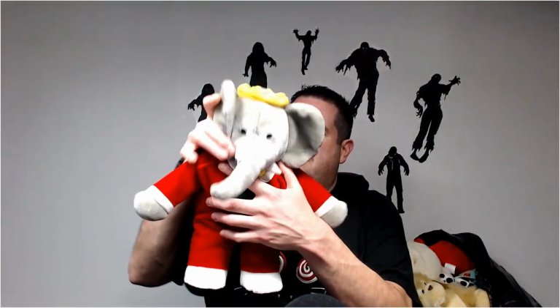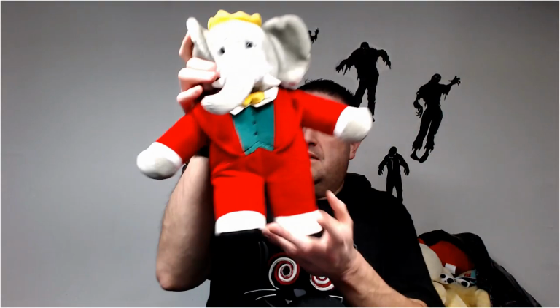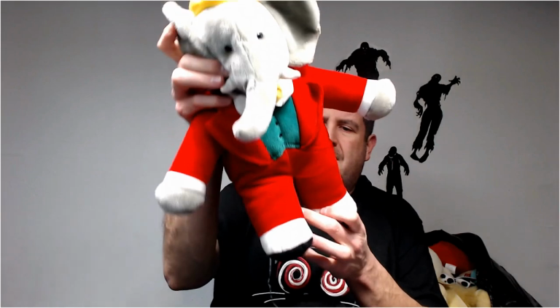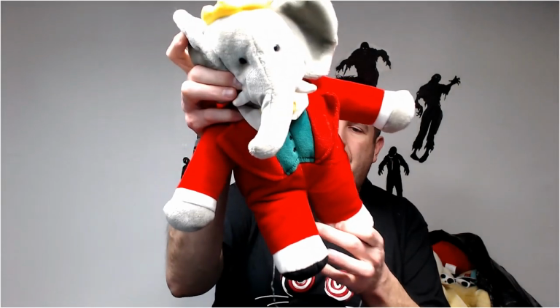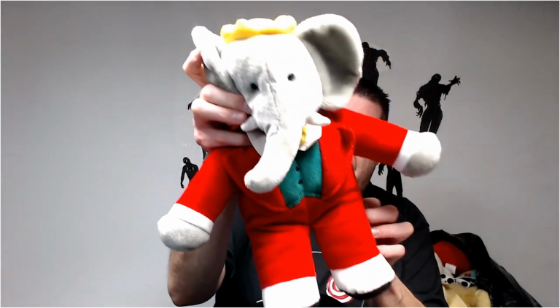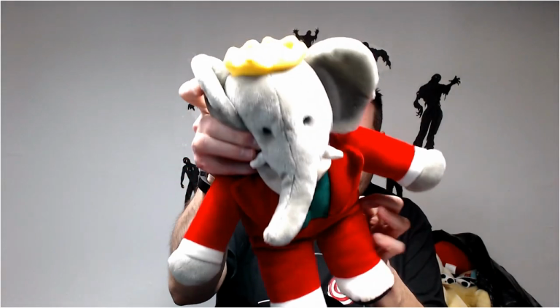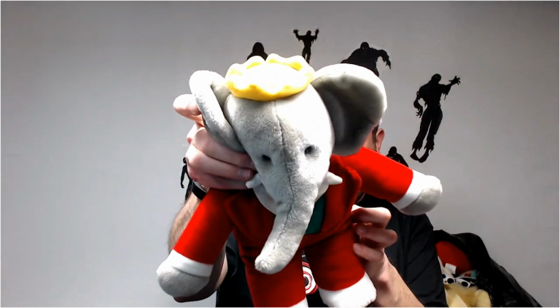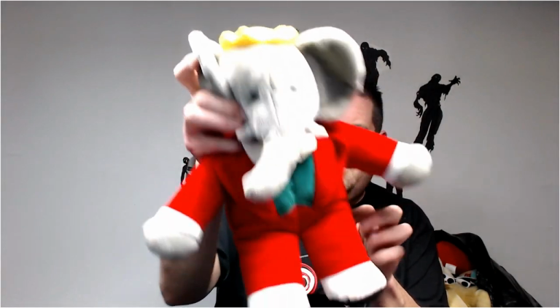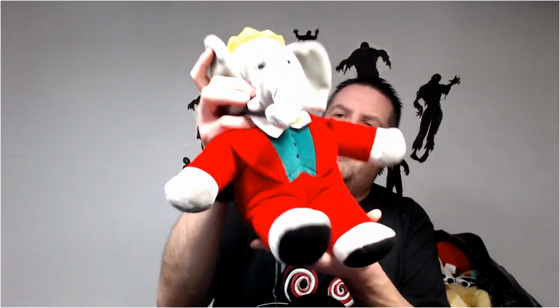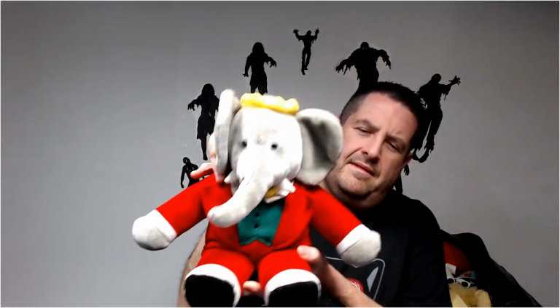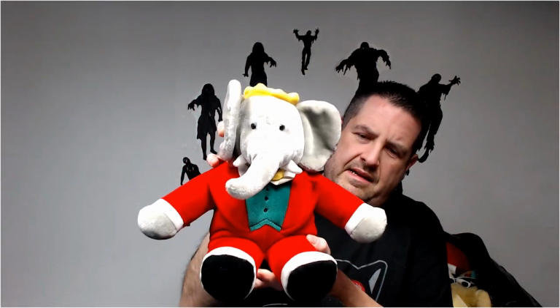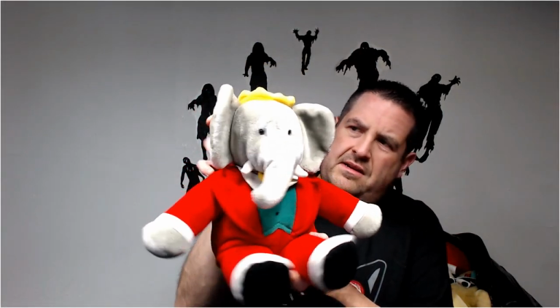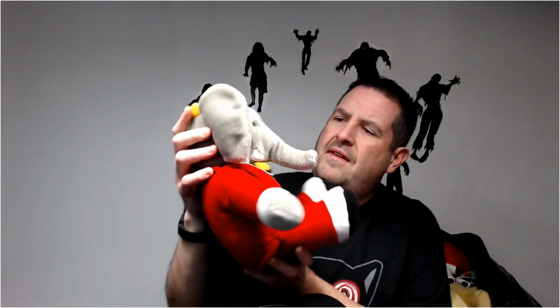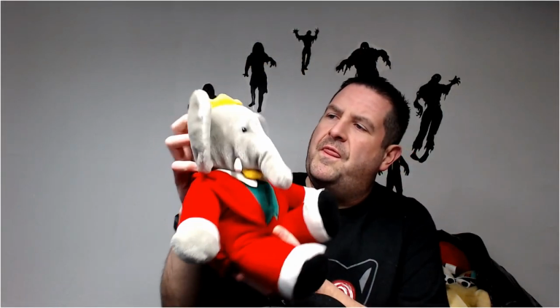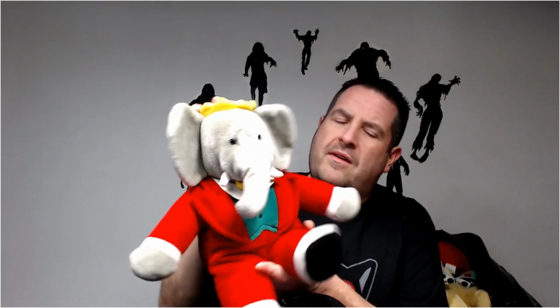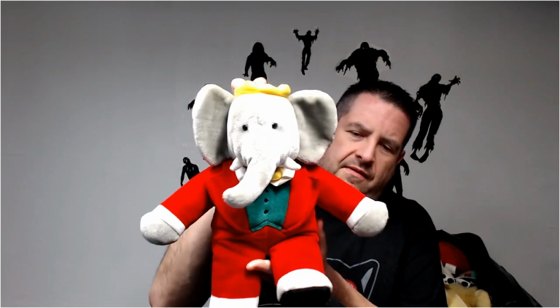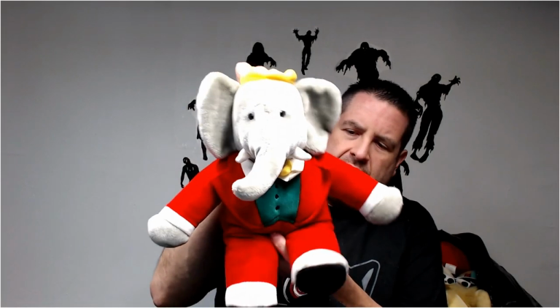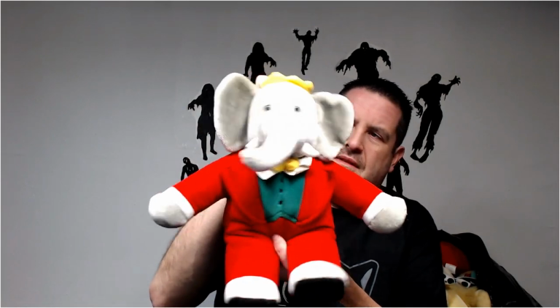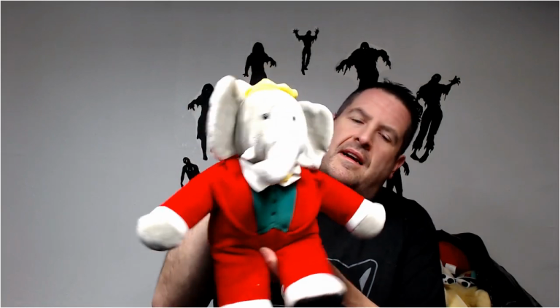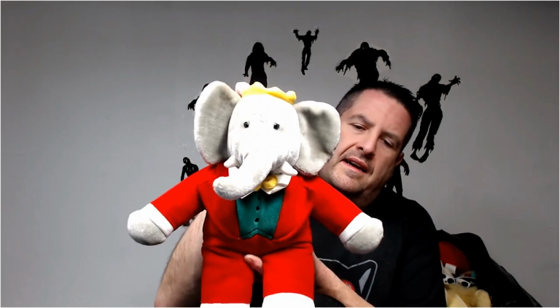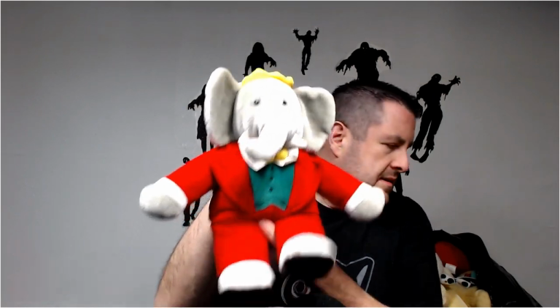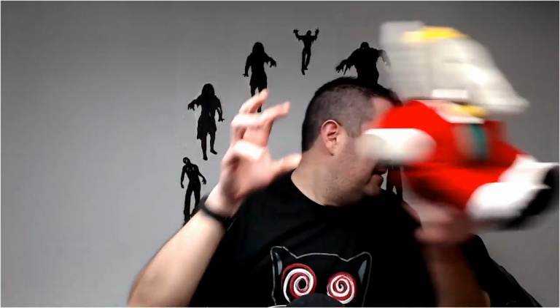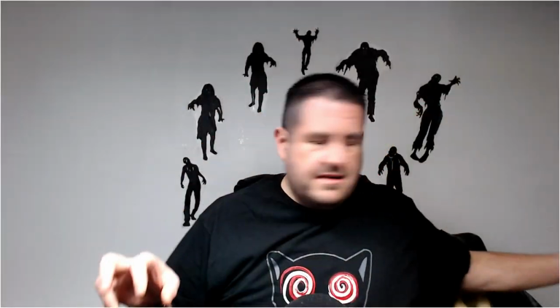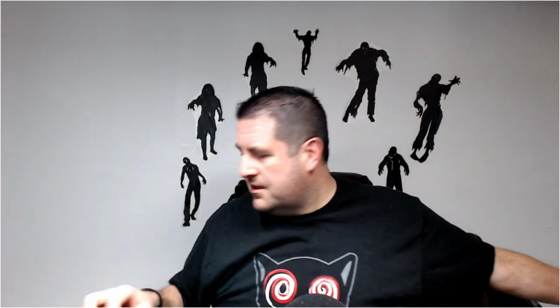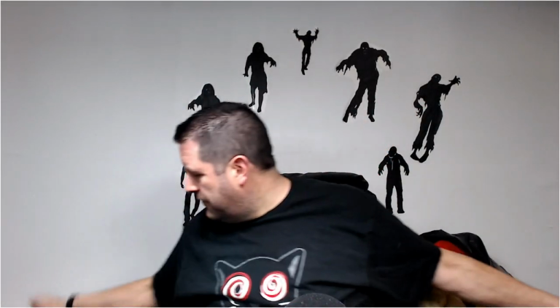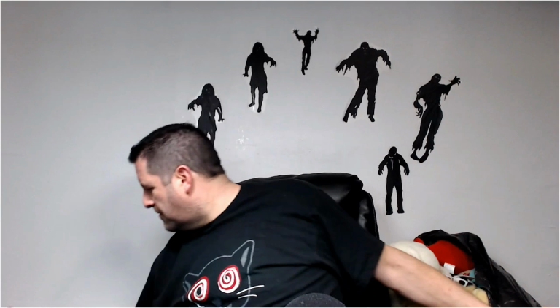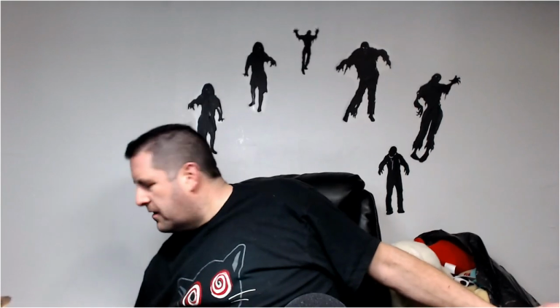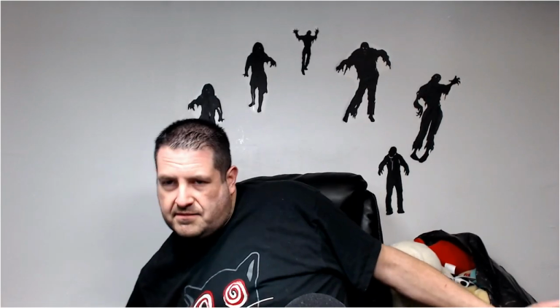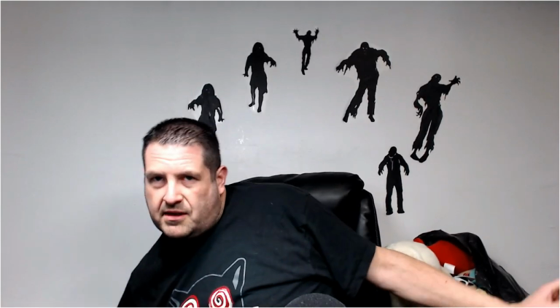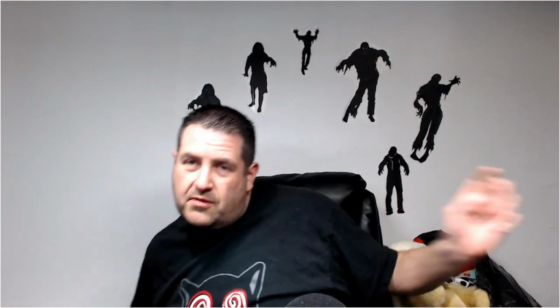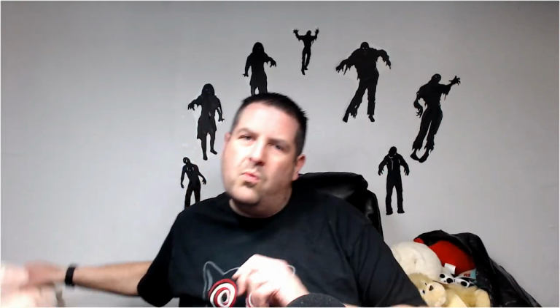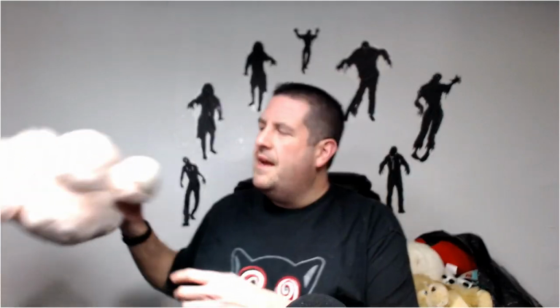Is this Babar? Yeah, Babar. I think I got 30 or 35 for the last one of these guys I had. They're really cool and well made.